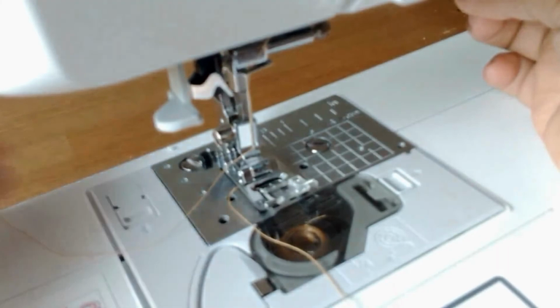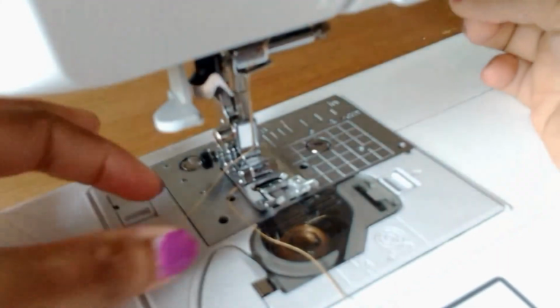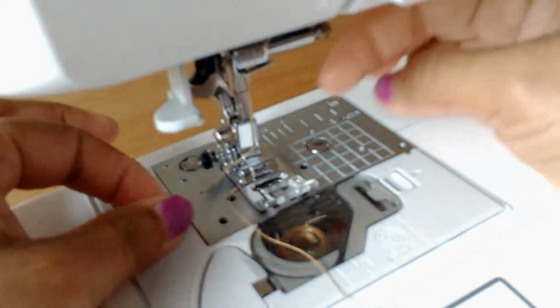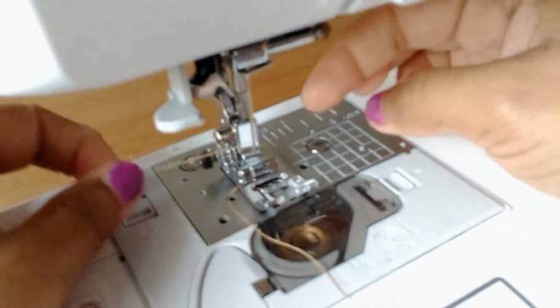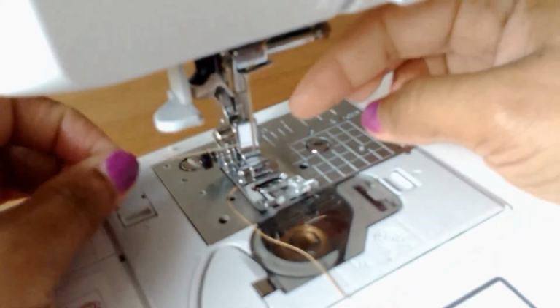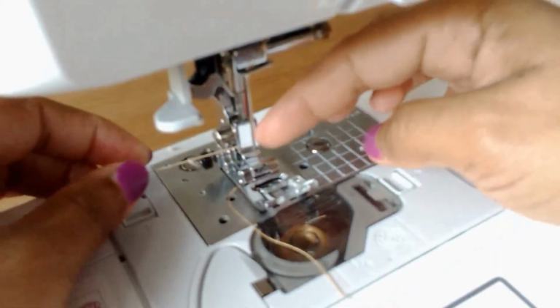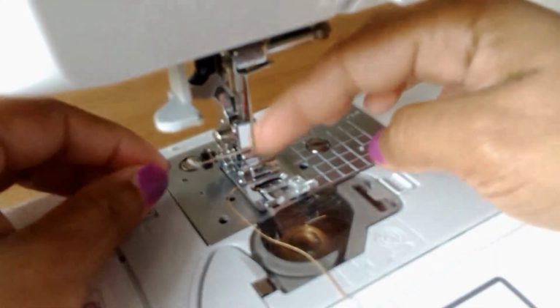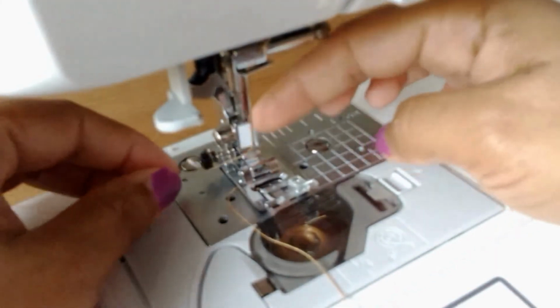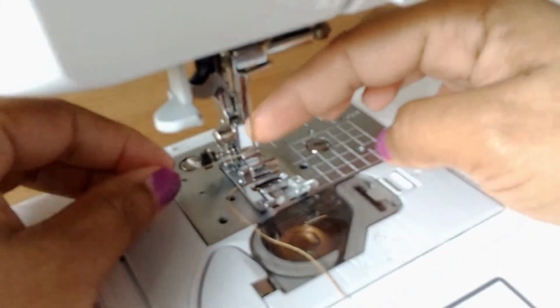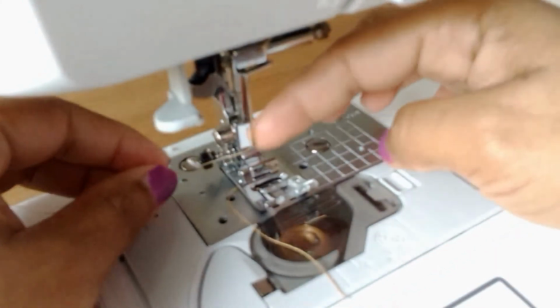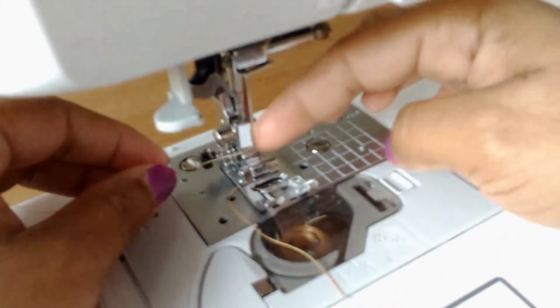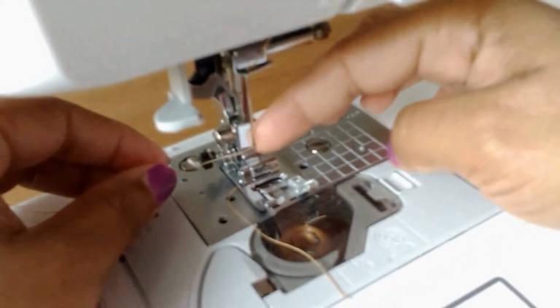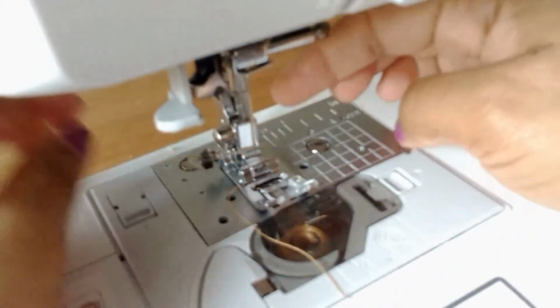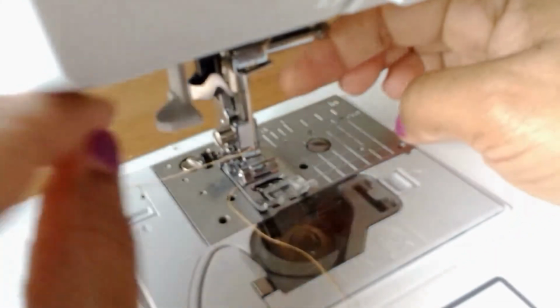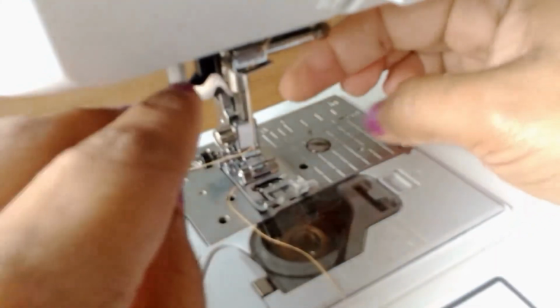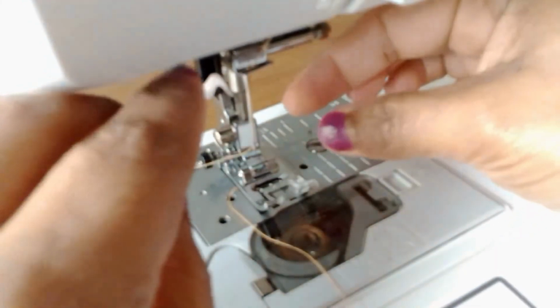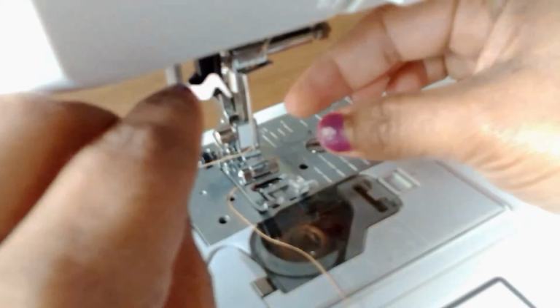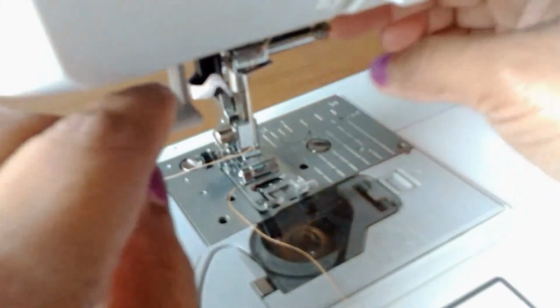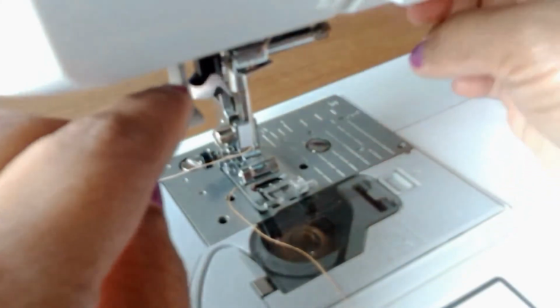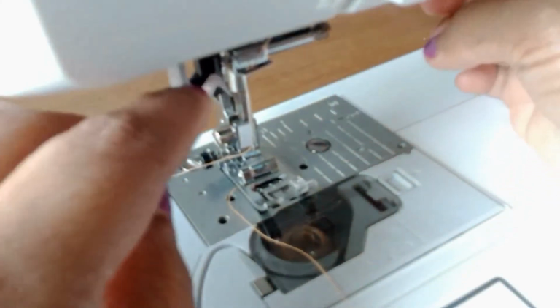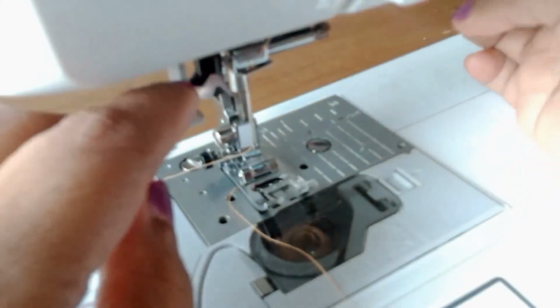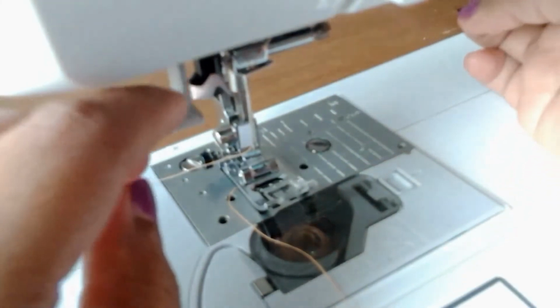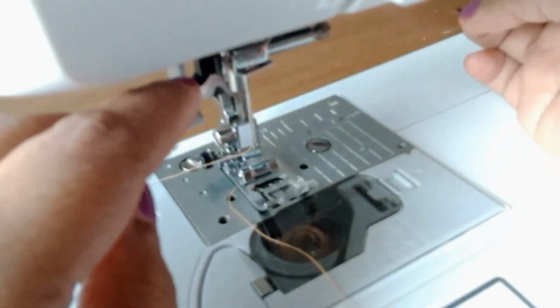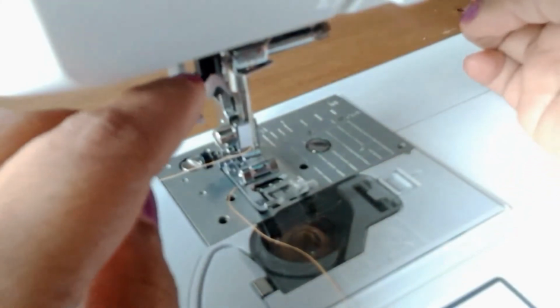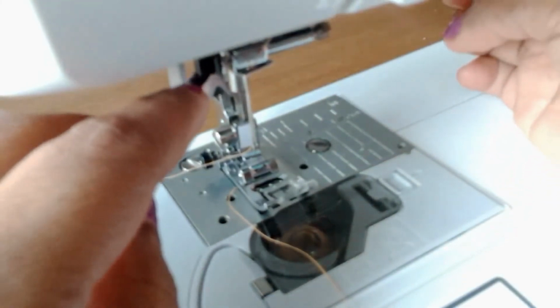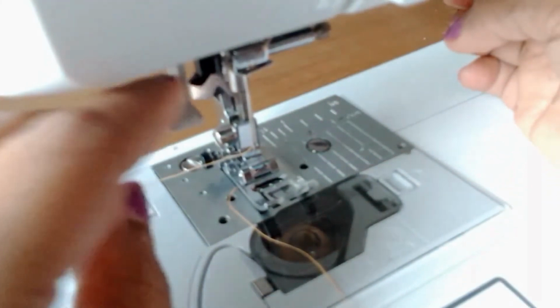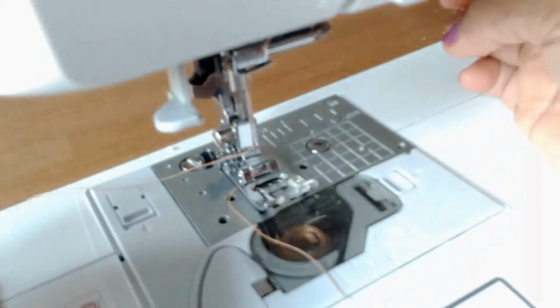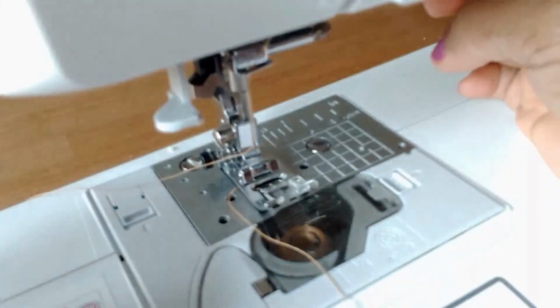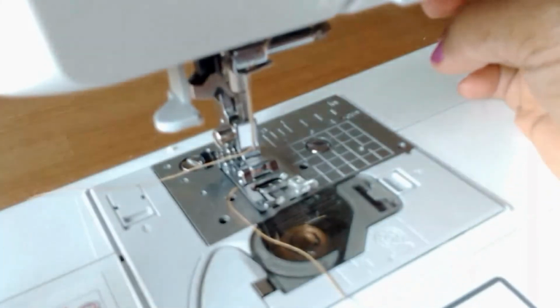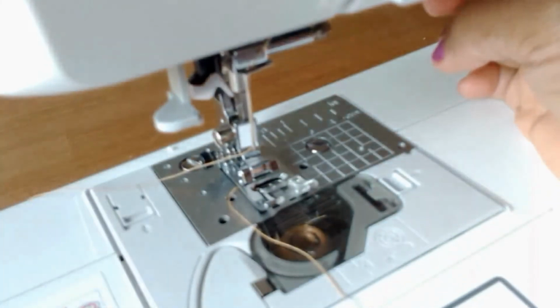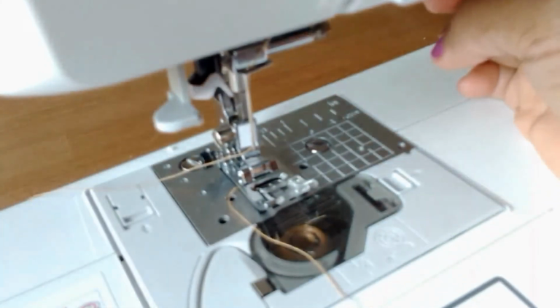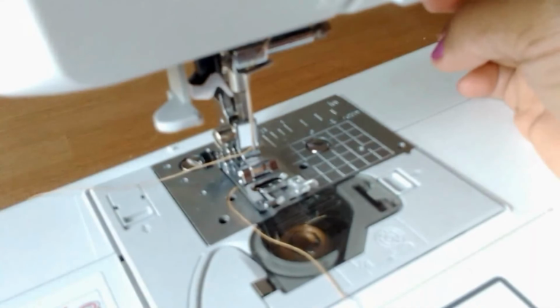Then we will have to make a stitch without stain. We will have to make a thread automatically. This is all useful. Thanks for watching.